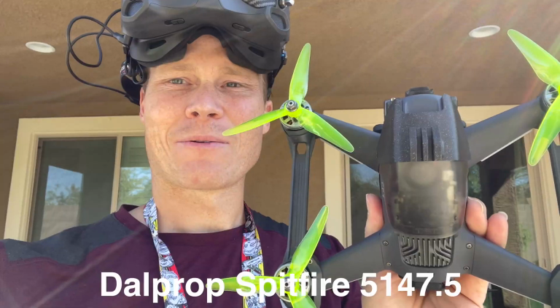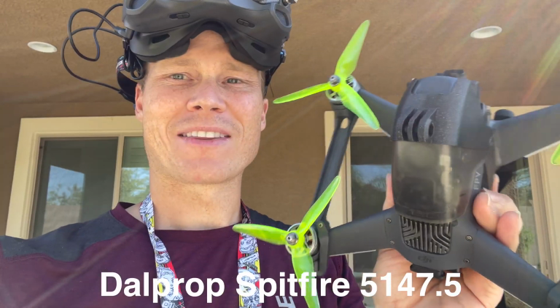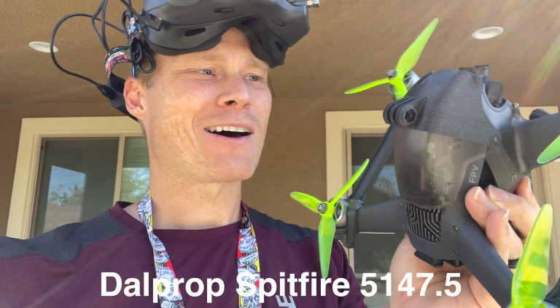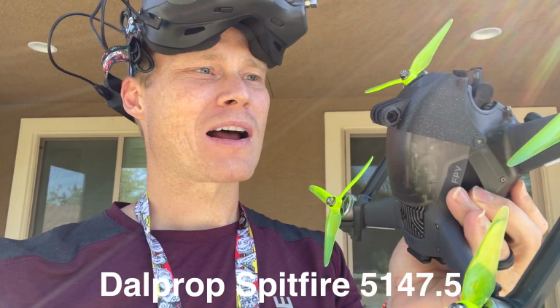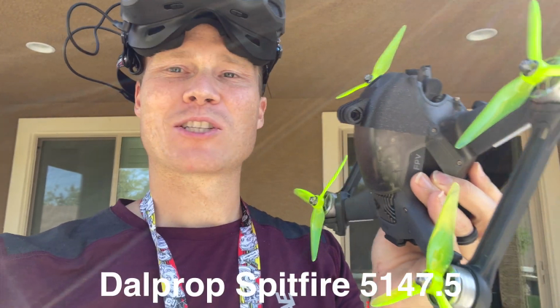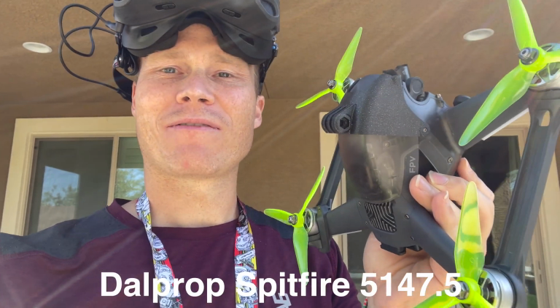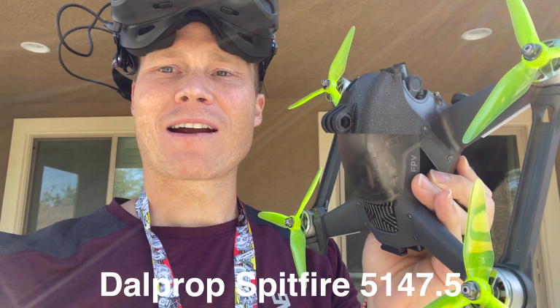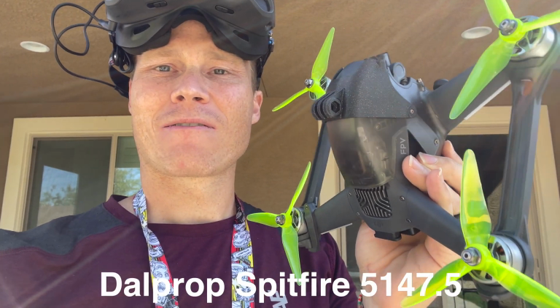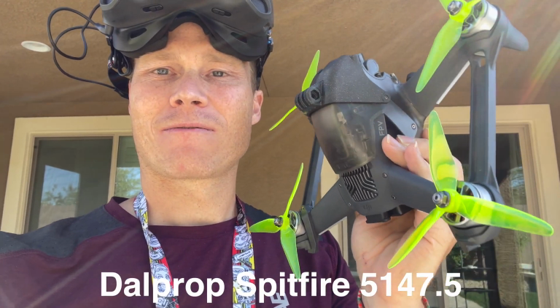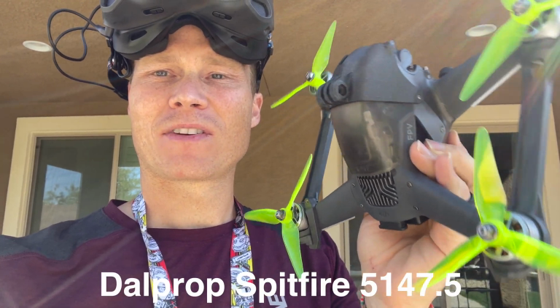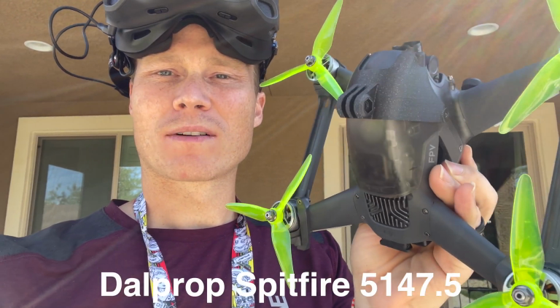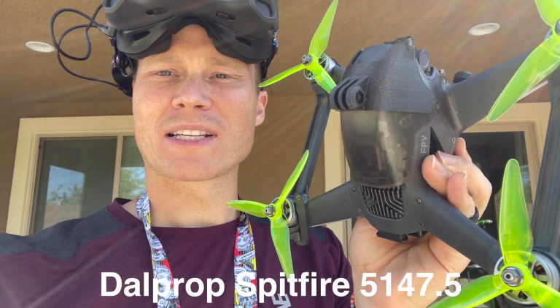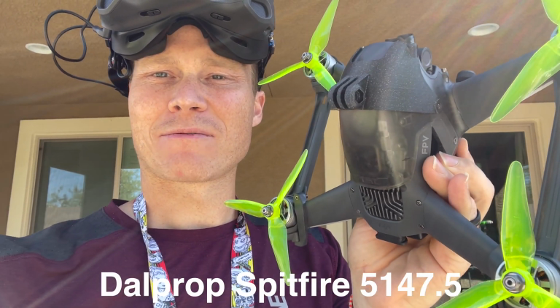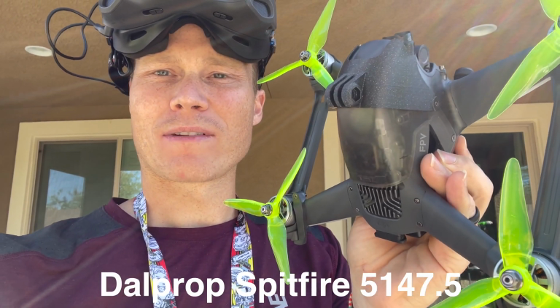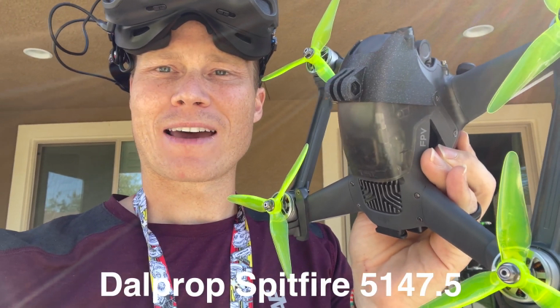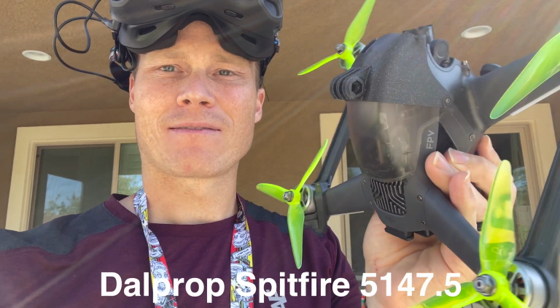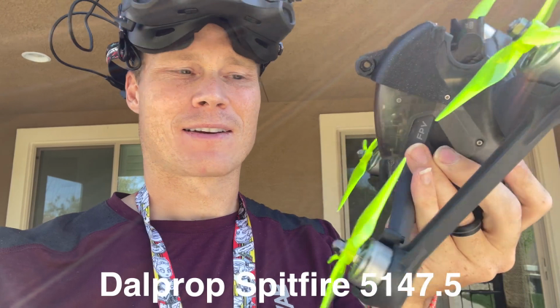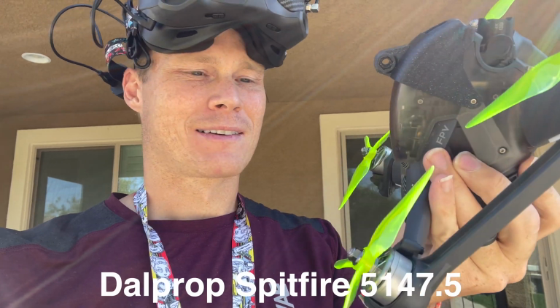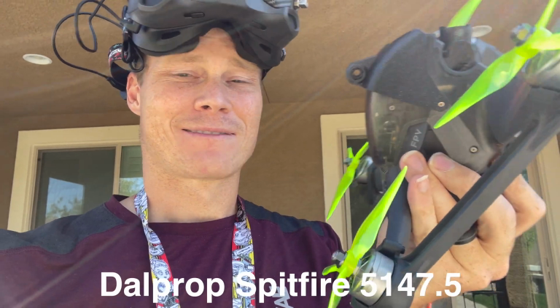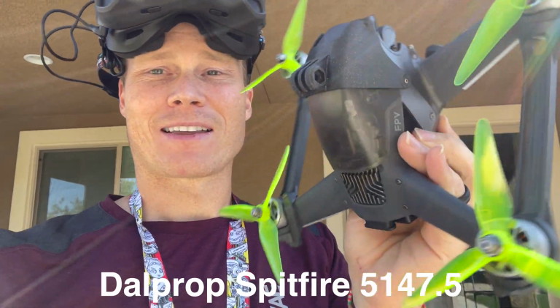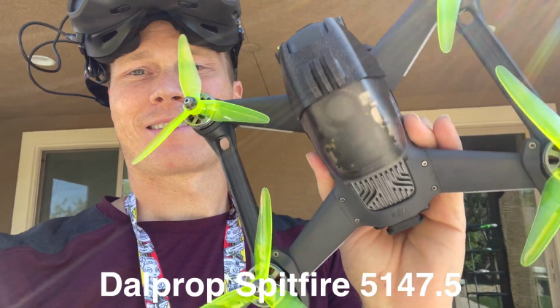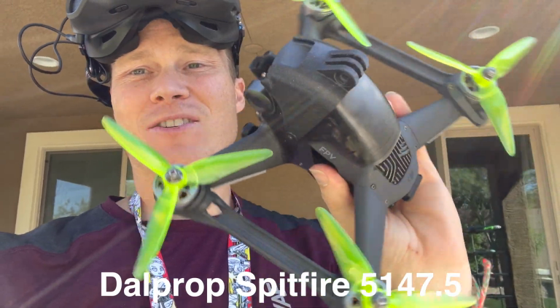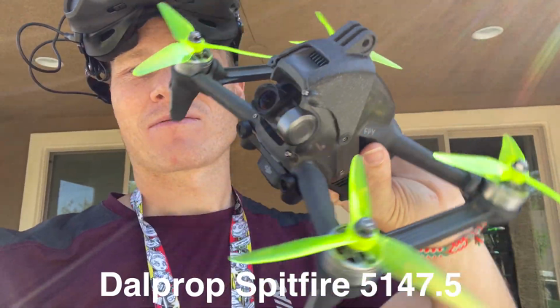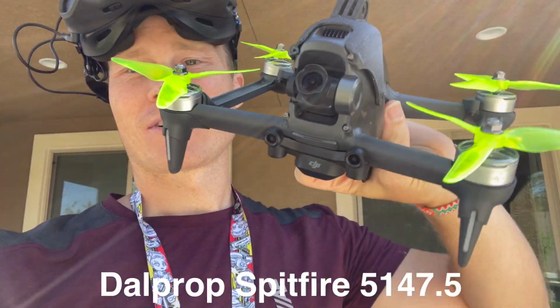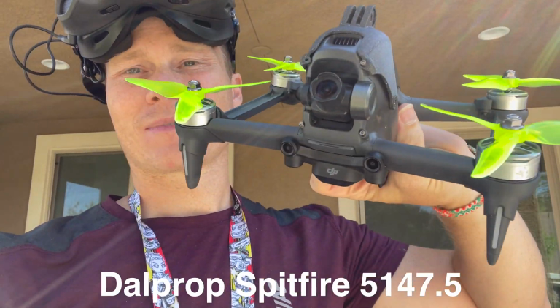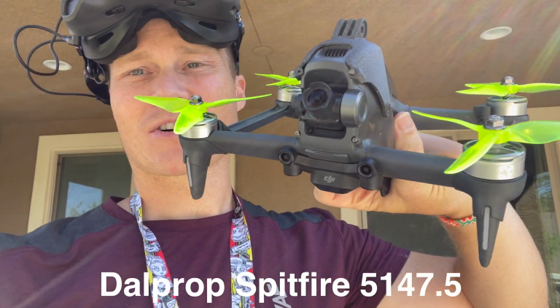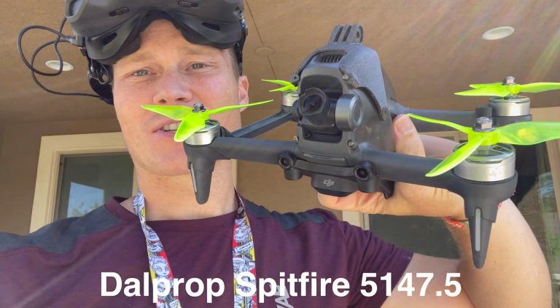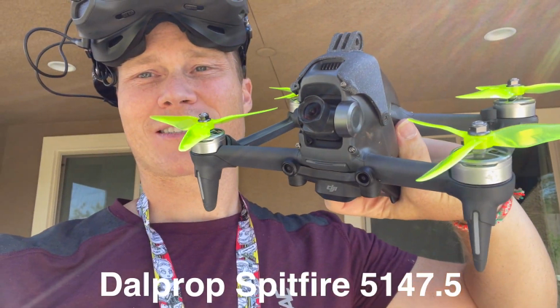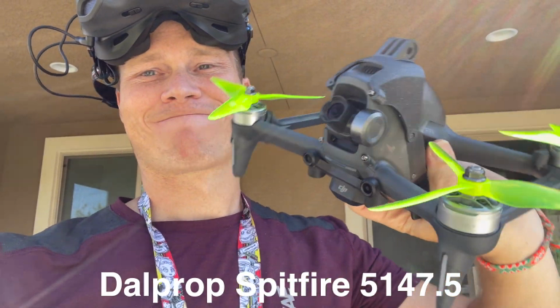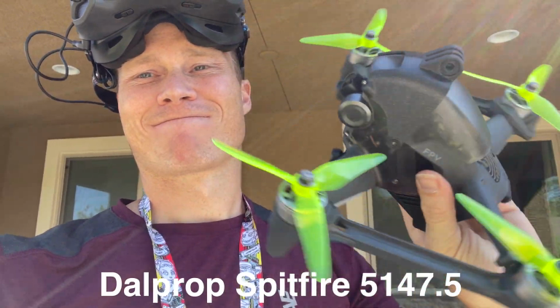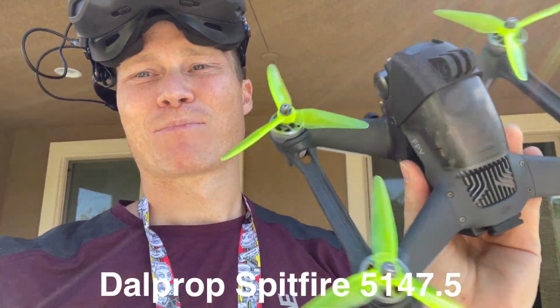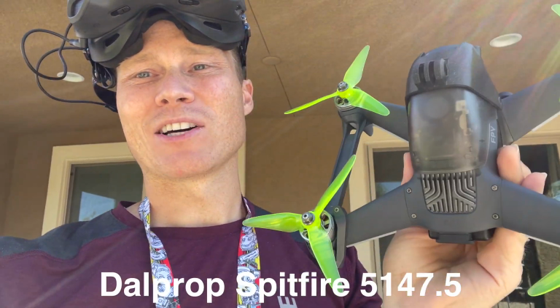Now we have the Dell Prop Spitfire 5147.5. I think these are my favorite as far as looks go — pretty dope.